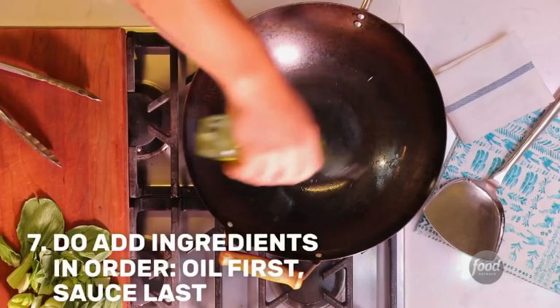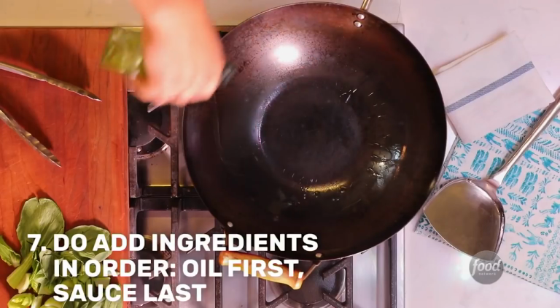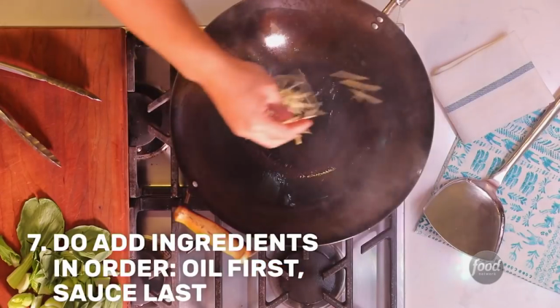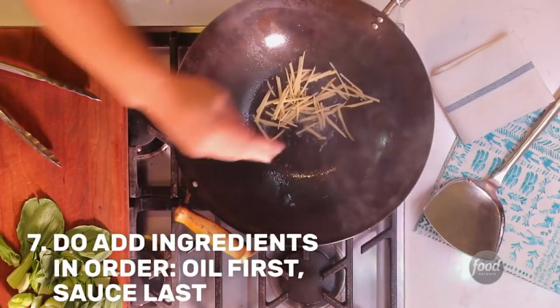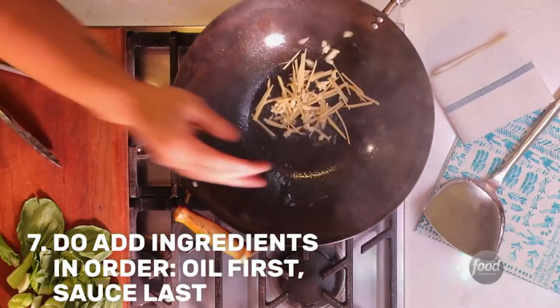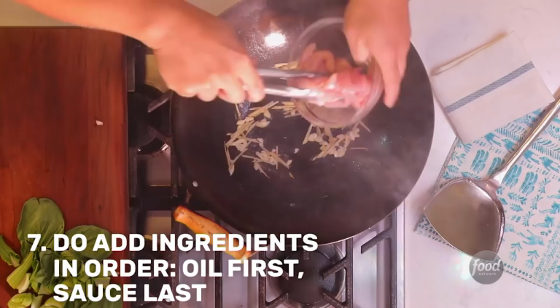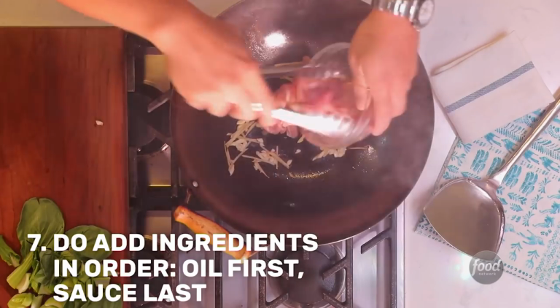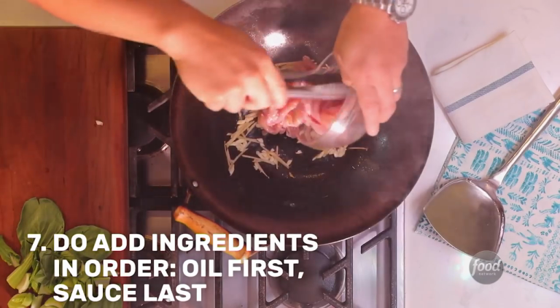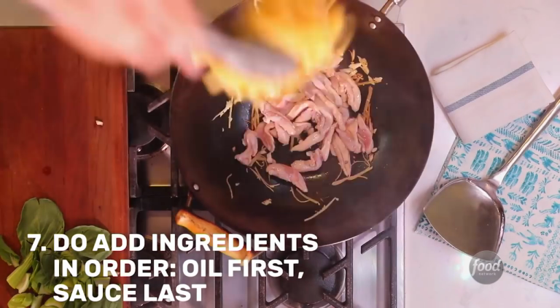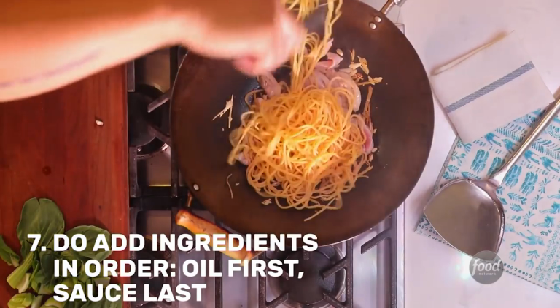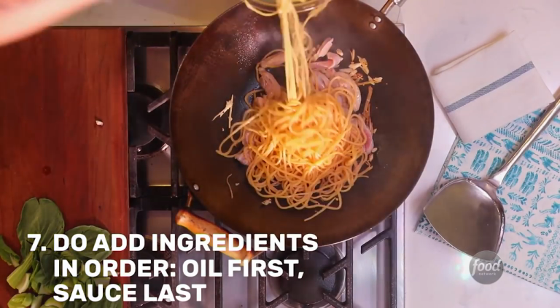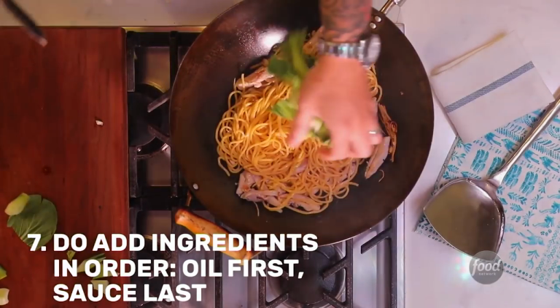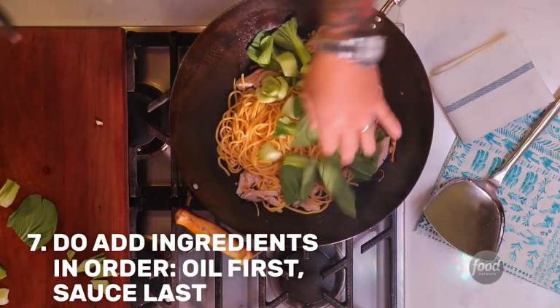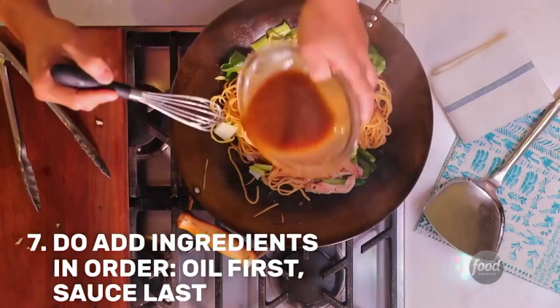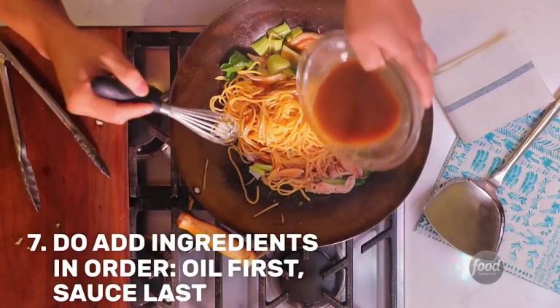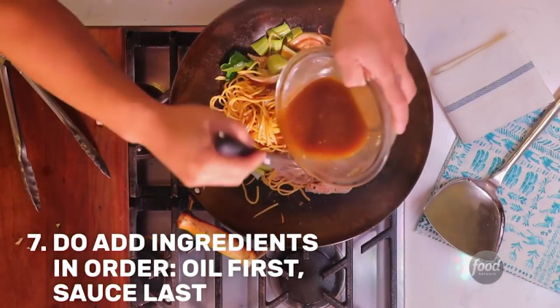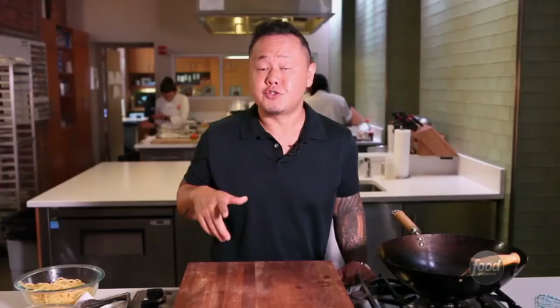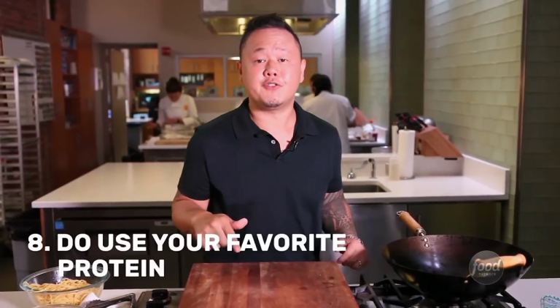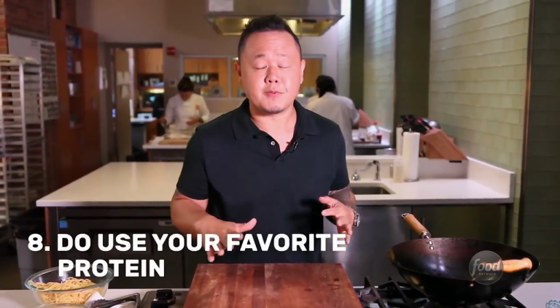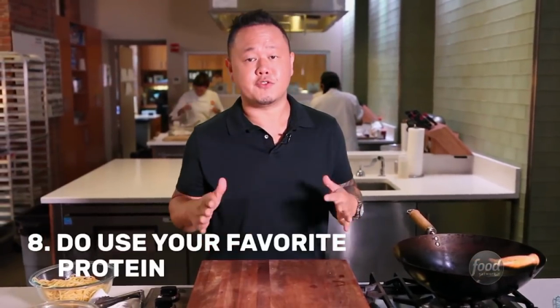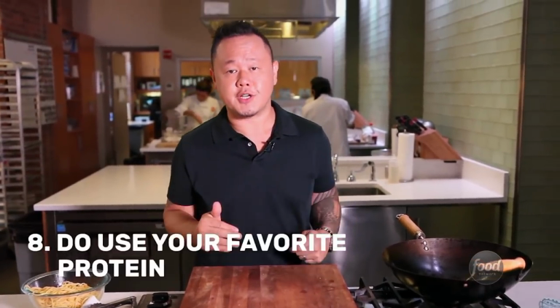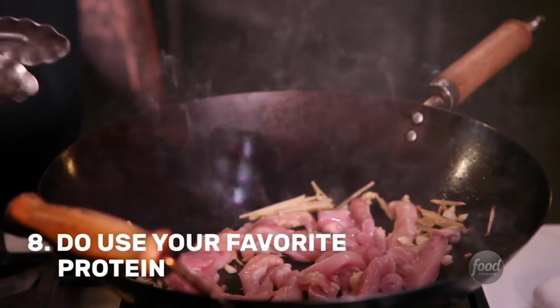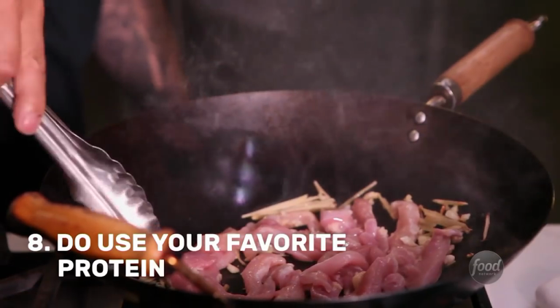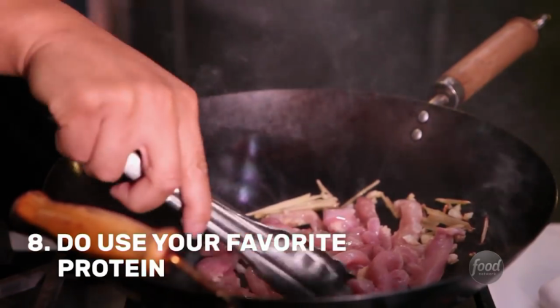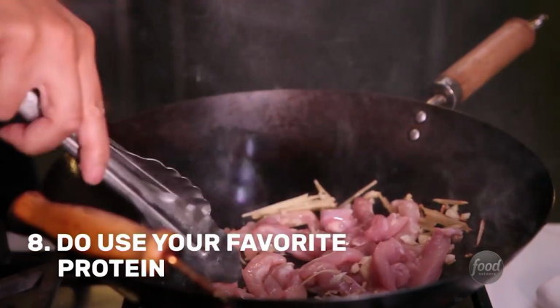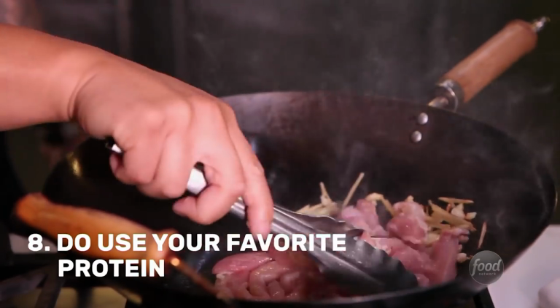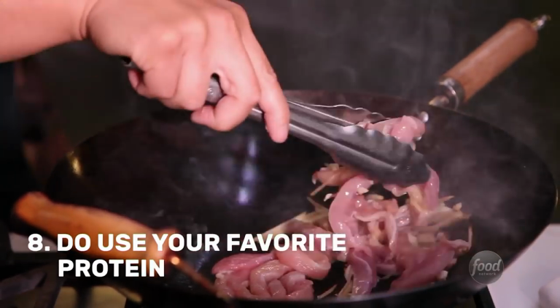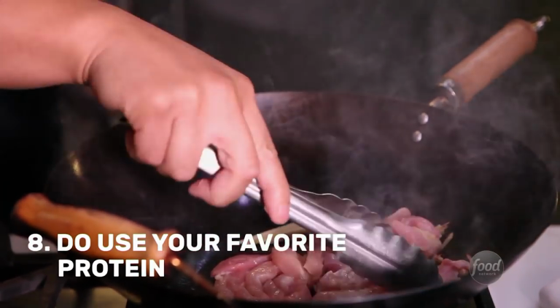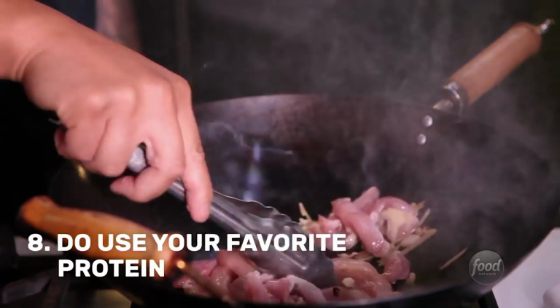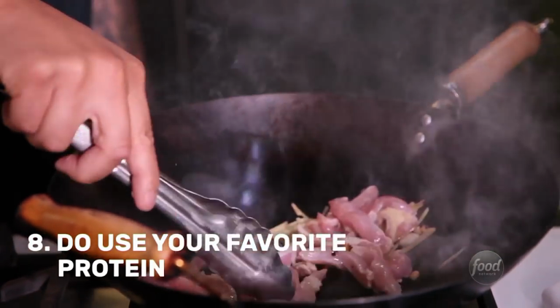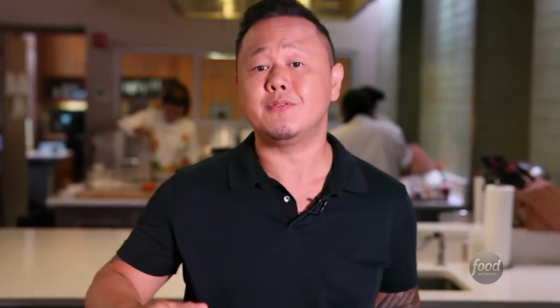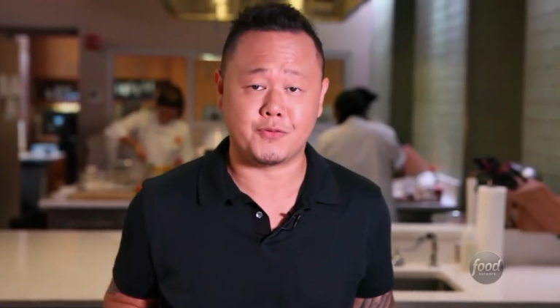The order of operations is important because you want everything to cook evenly. Whatever takes longer to cook goes in first. For this dish I'm going to be using chicken, but any protein will do — beef, chicken, pork, even tofu.